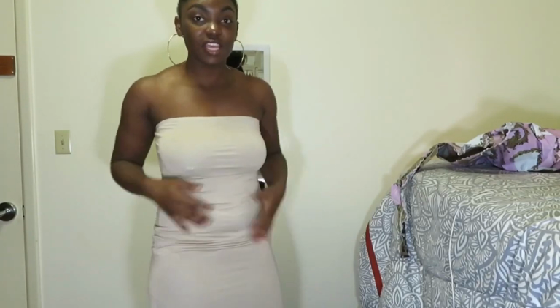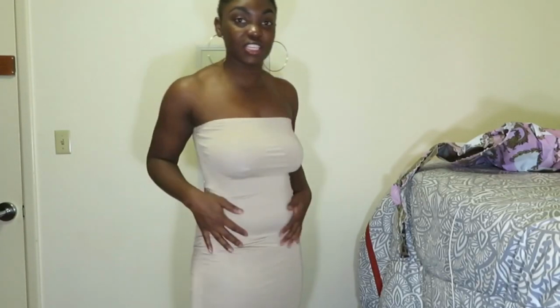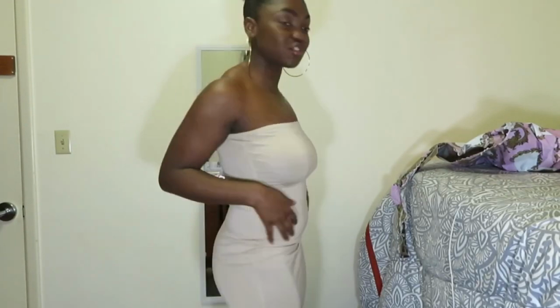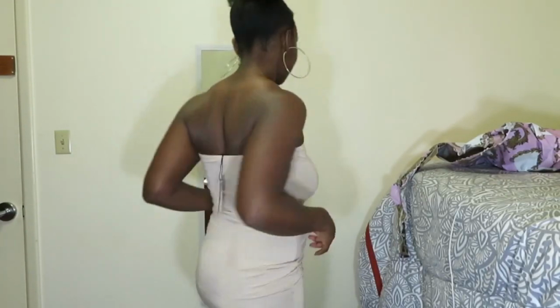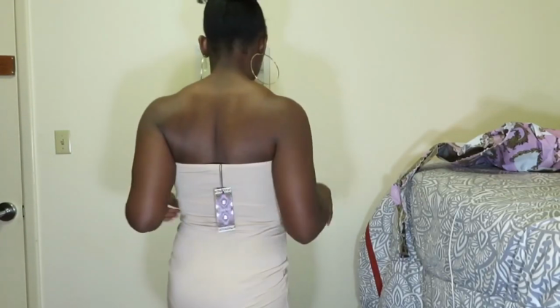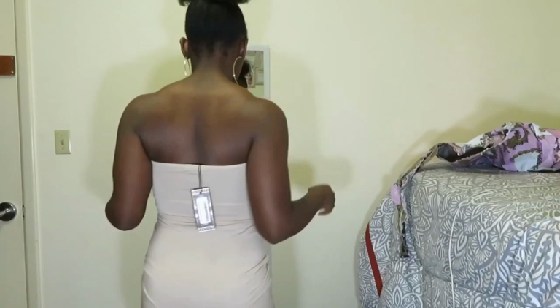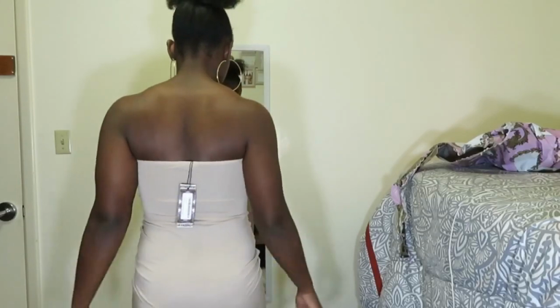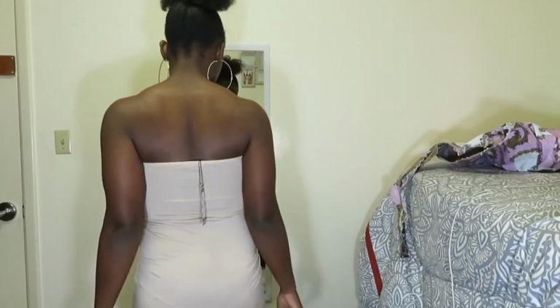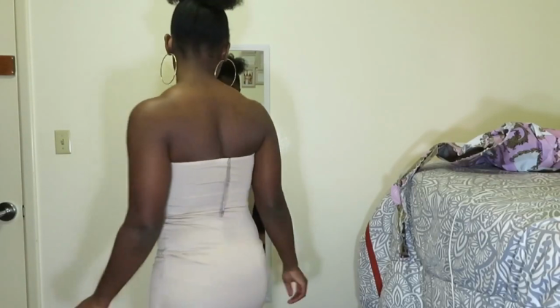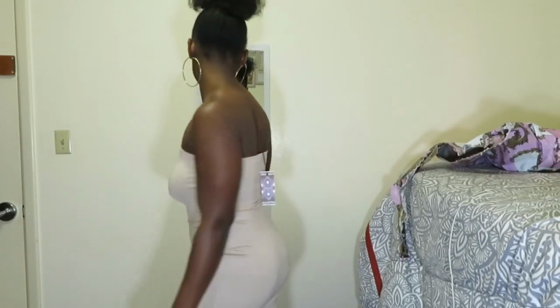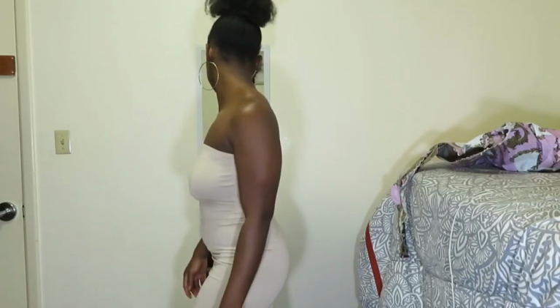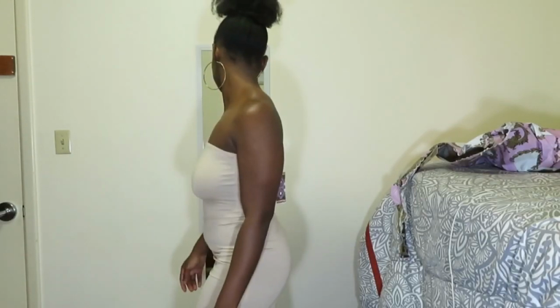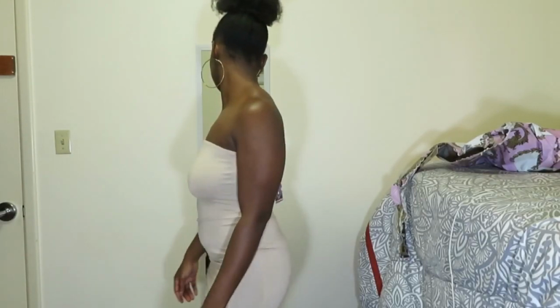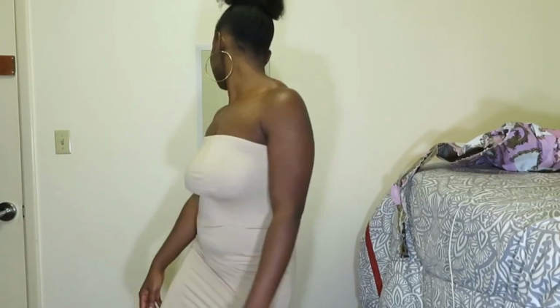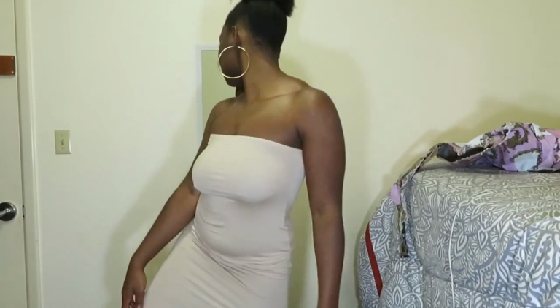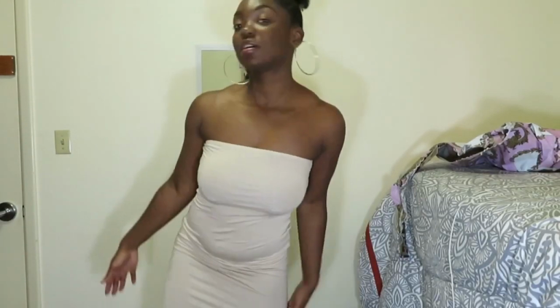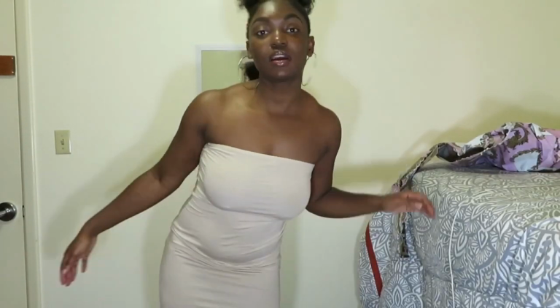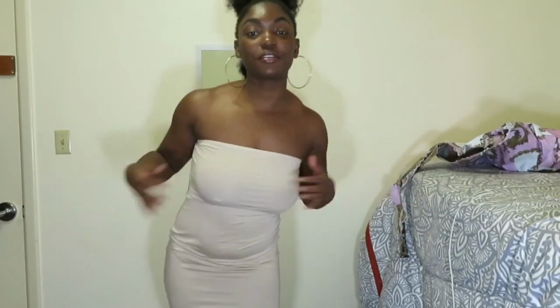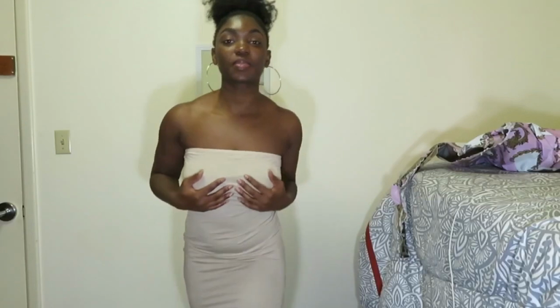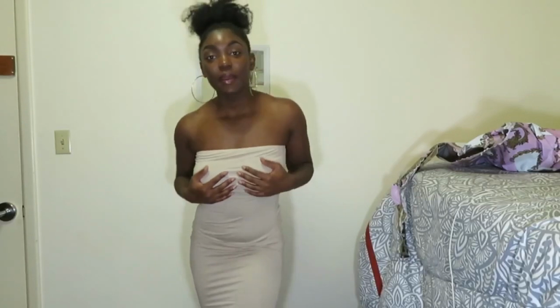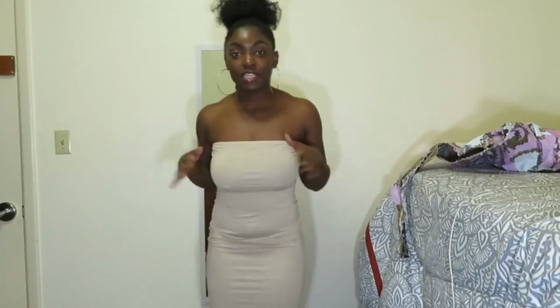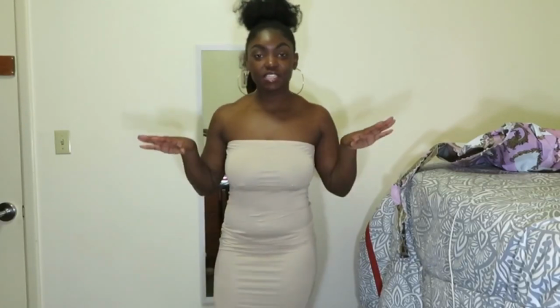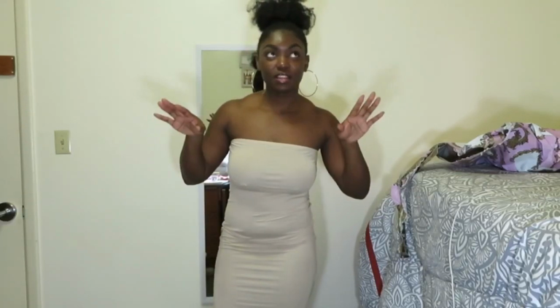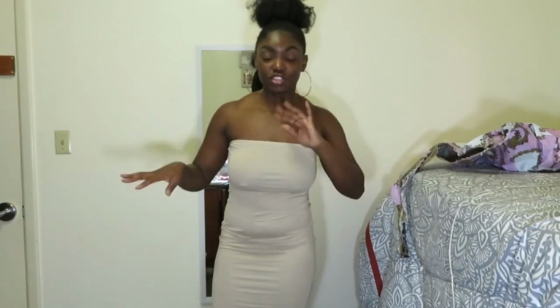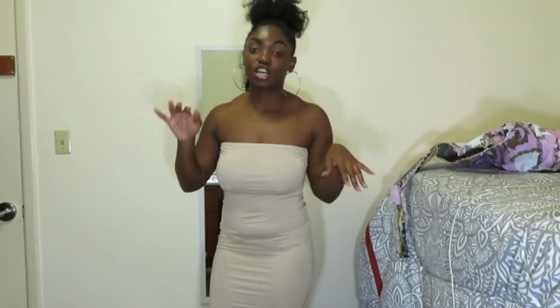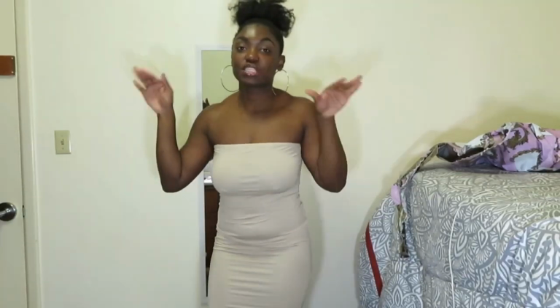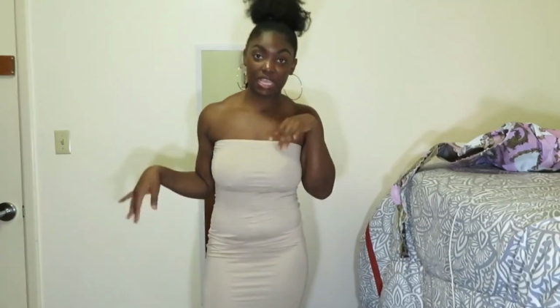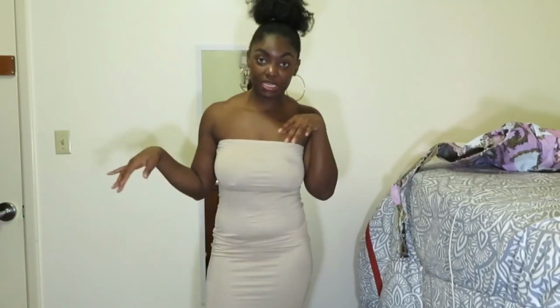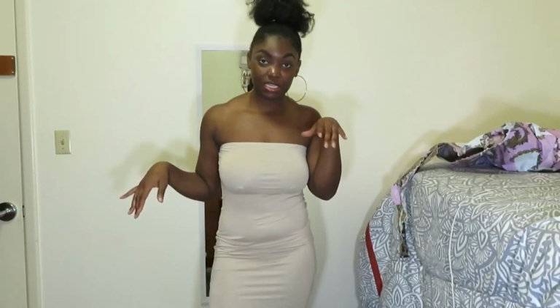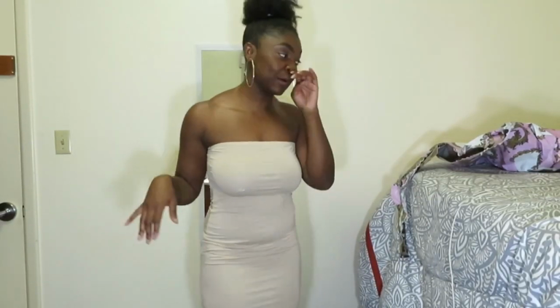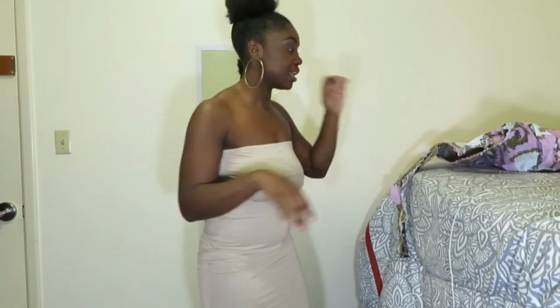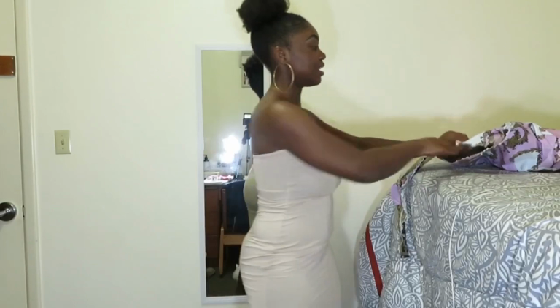Do you think I should just keep it stretchy, or send it back and get it smaller? This is the dress in the color sand.